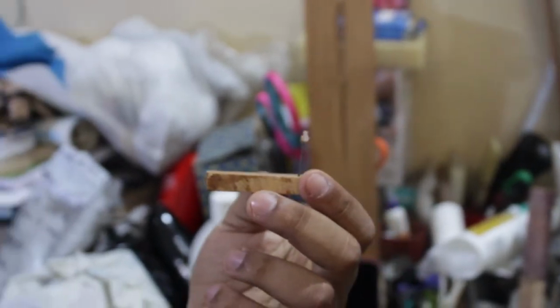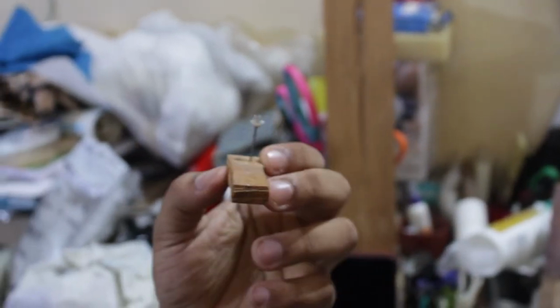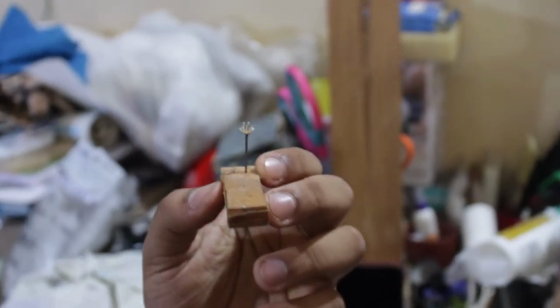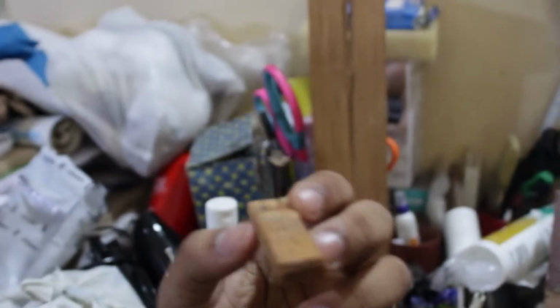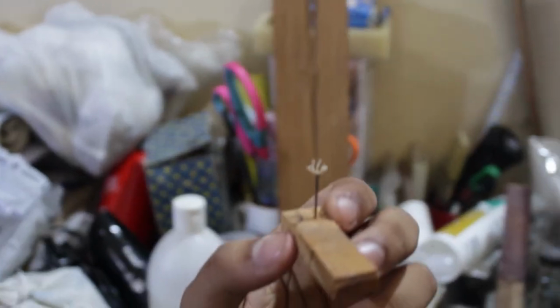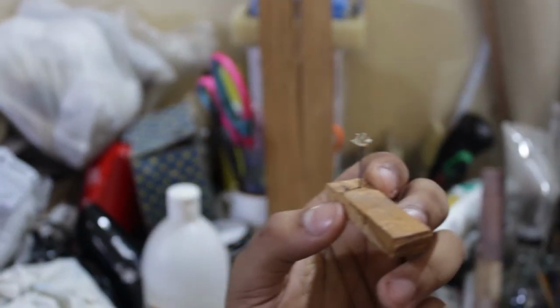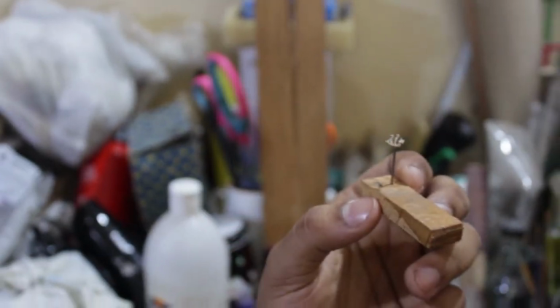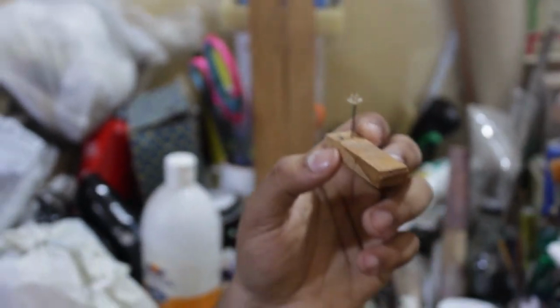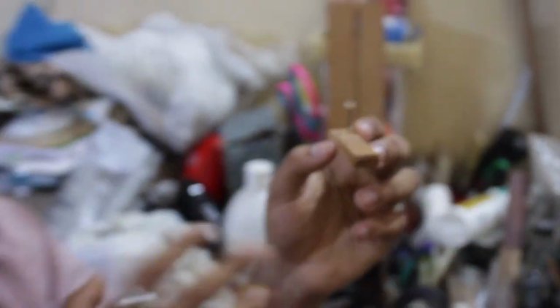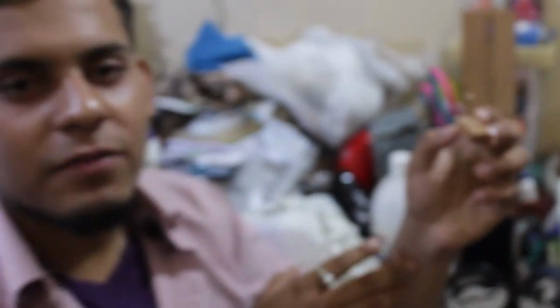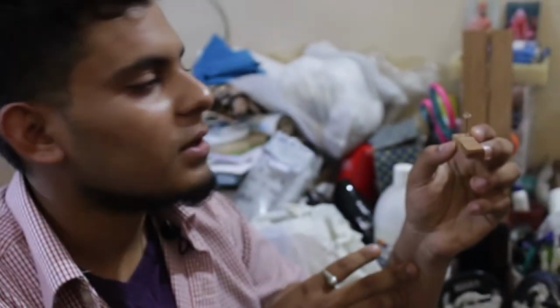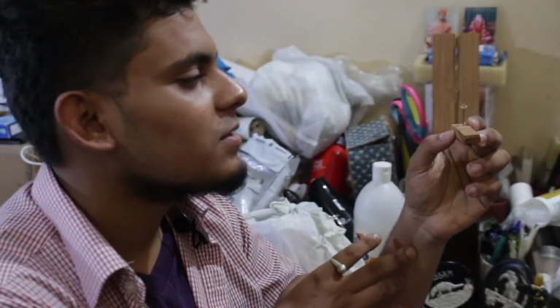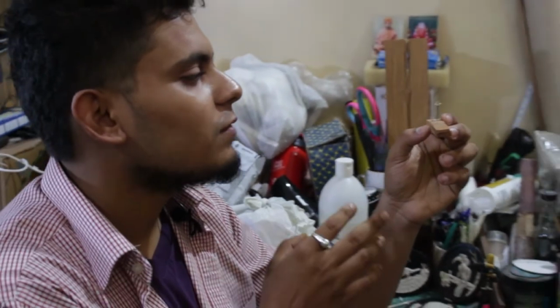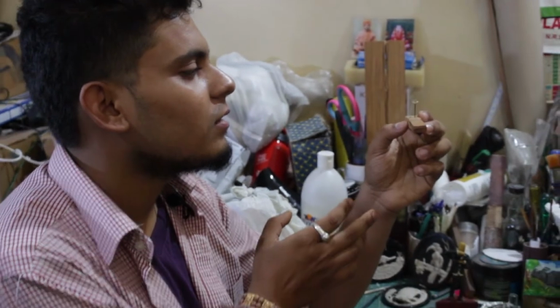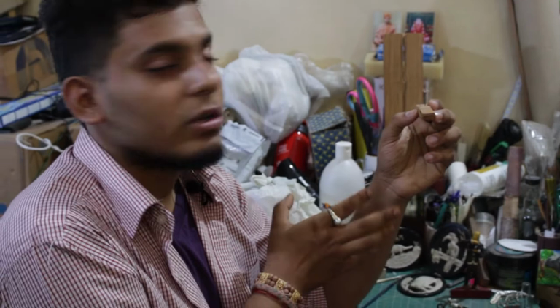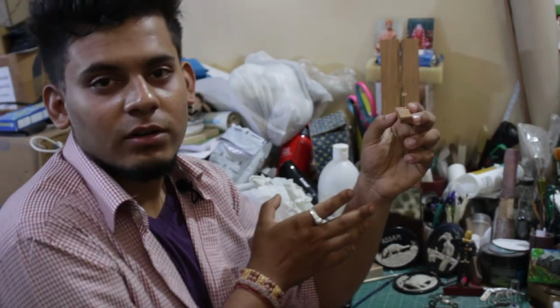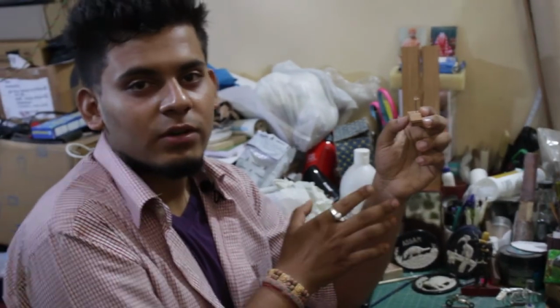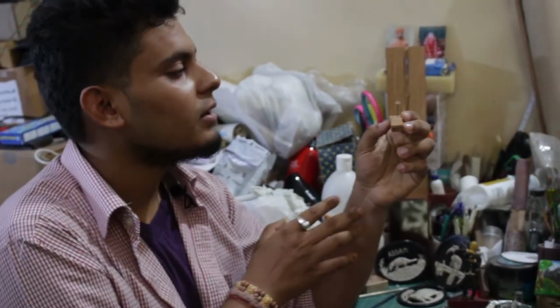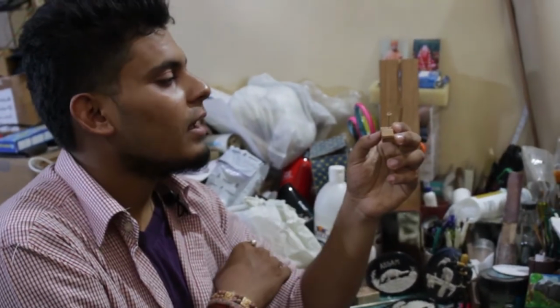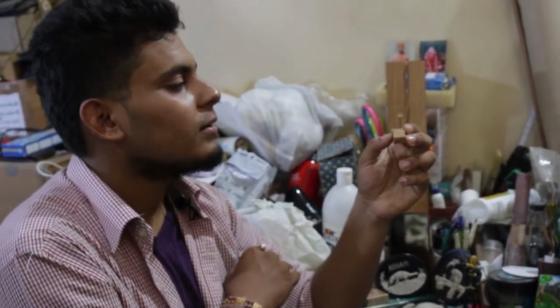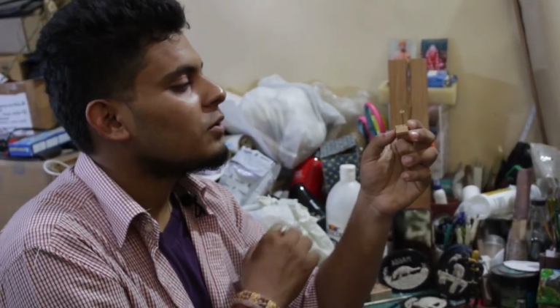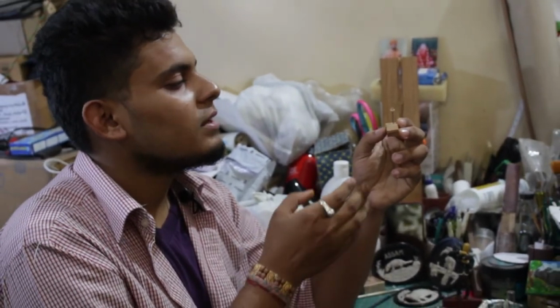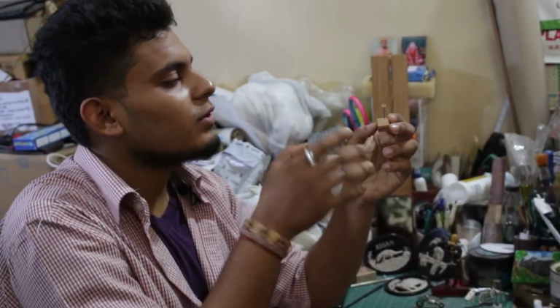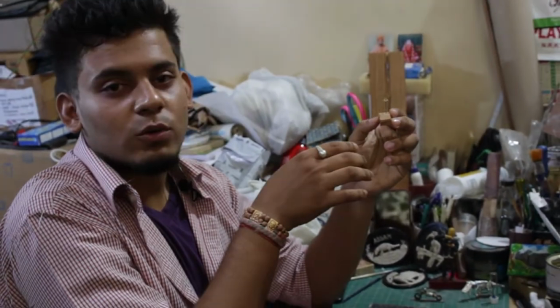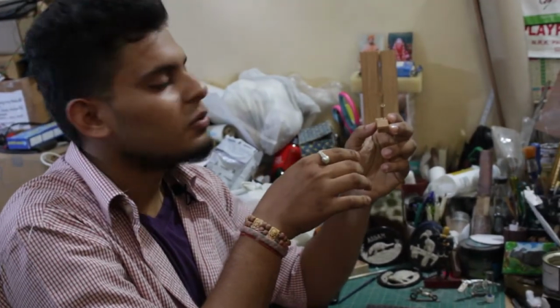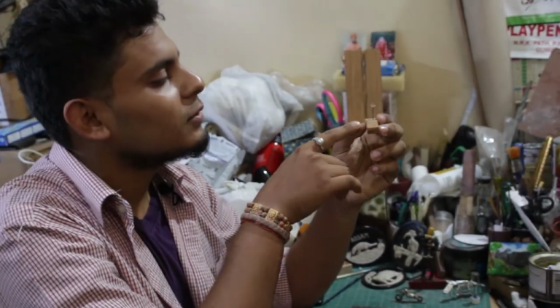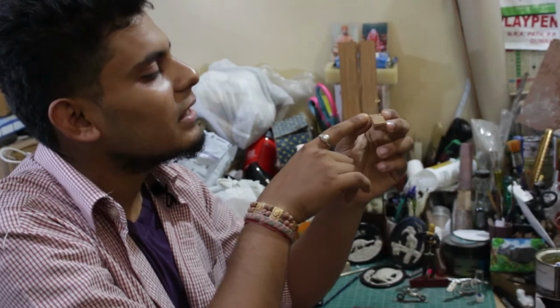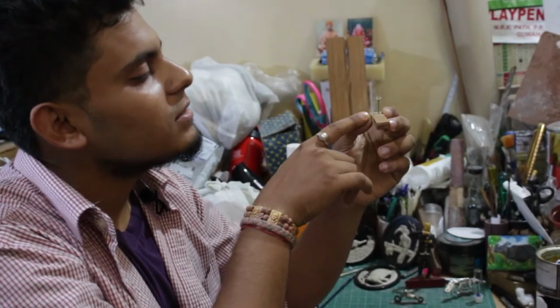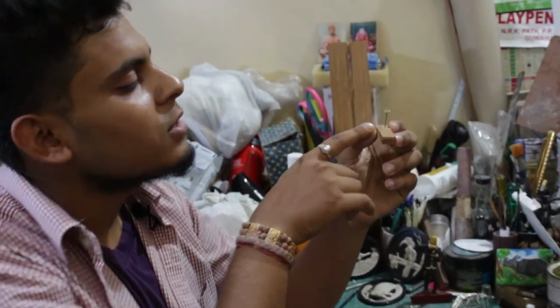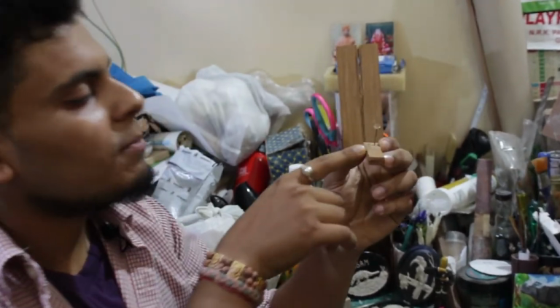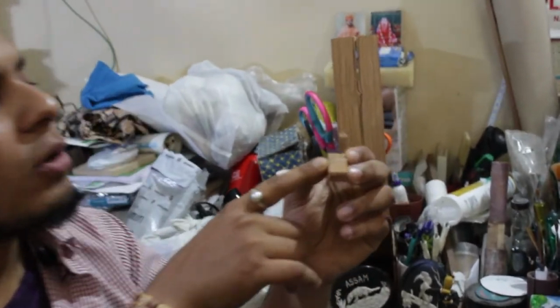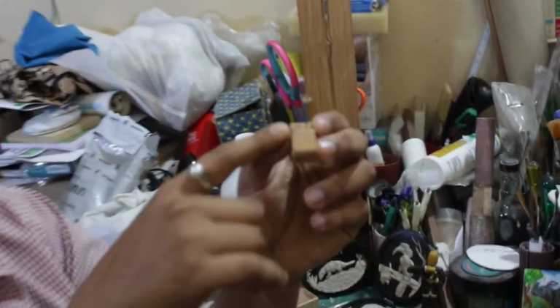Now I'm holding one of my most favorite artworks. This is my favorite because it's one of the smallest ones I ever created. If you give a close look, you can see that it's a ship on a nail head.